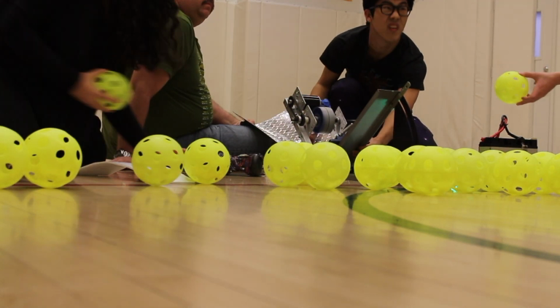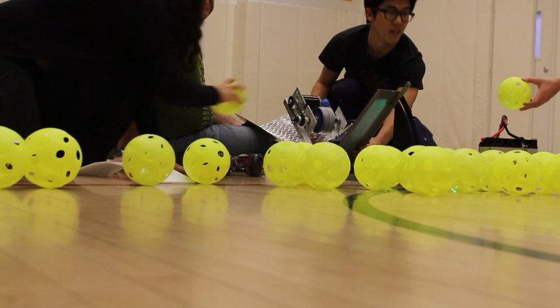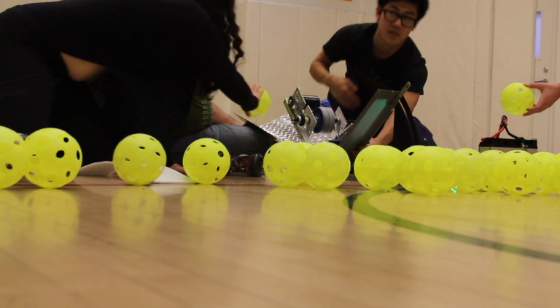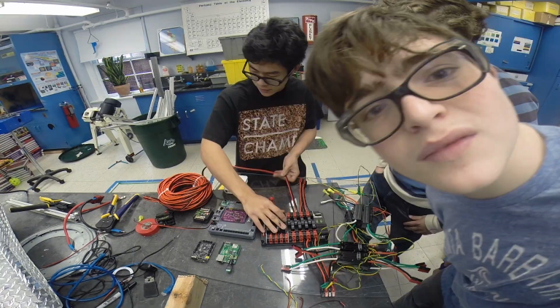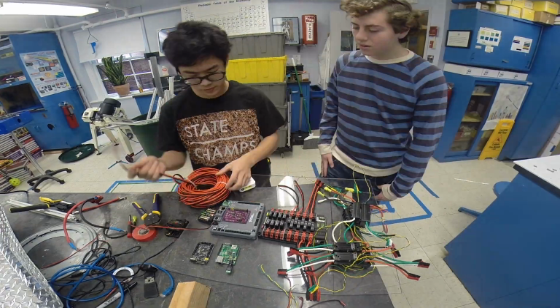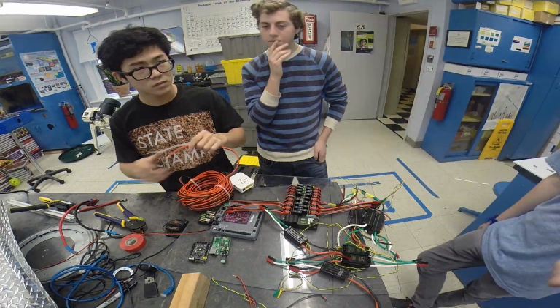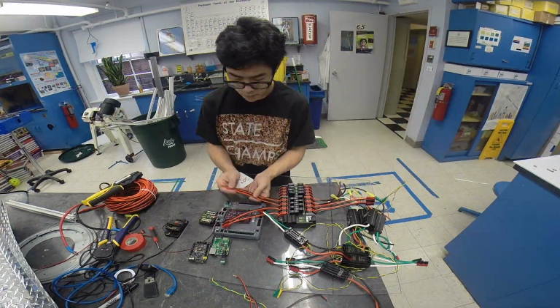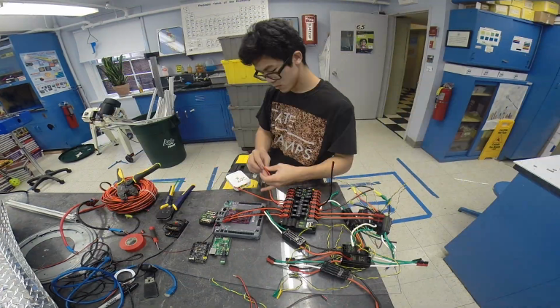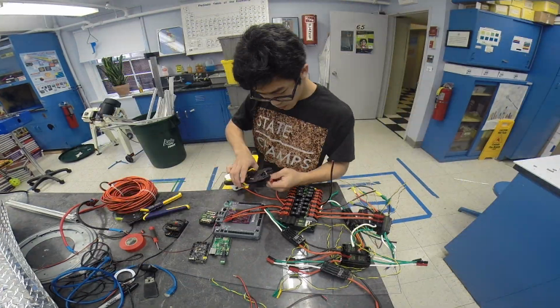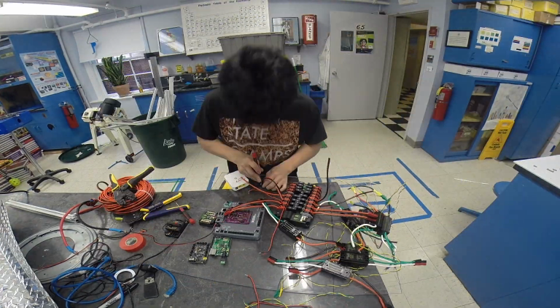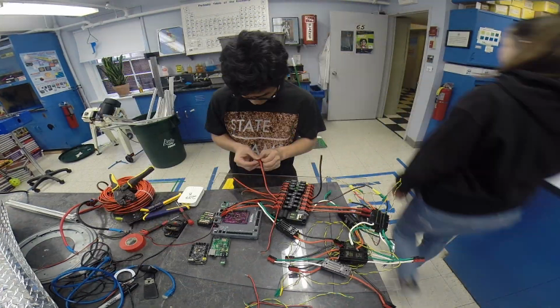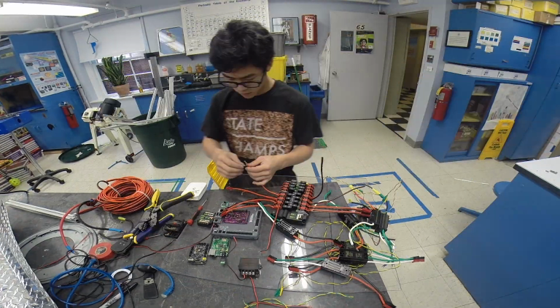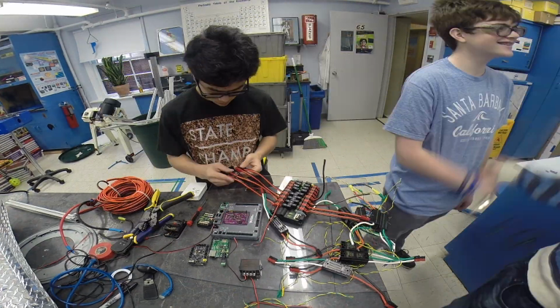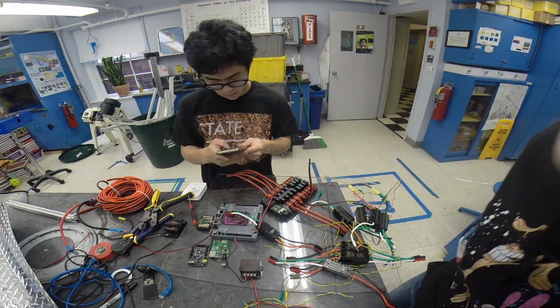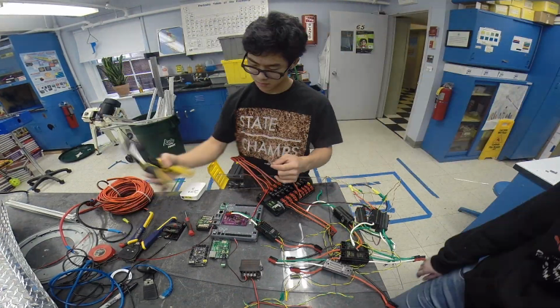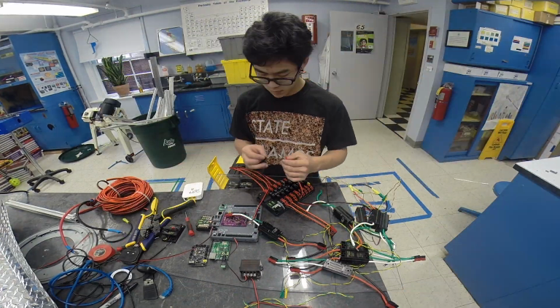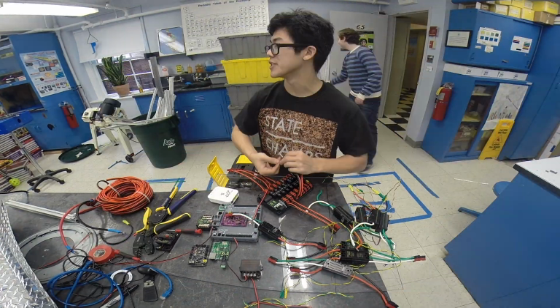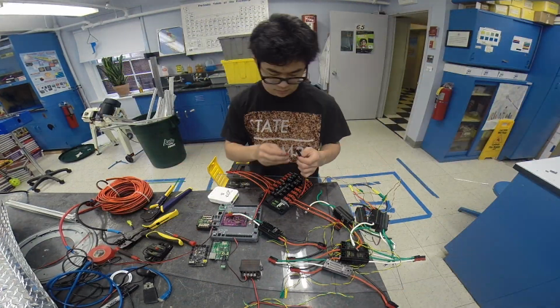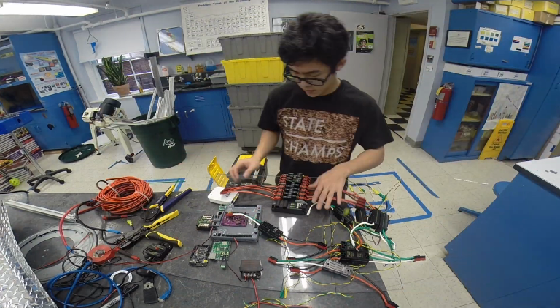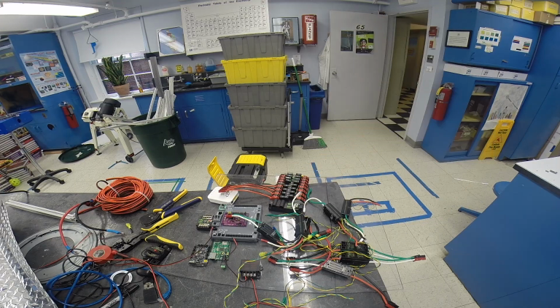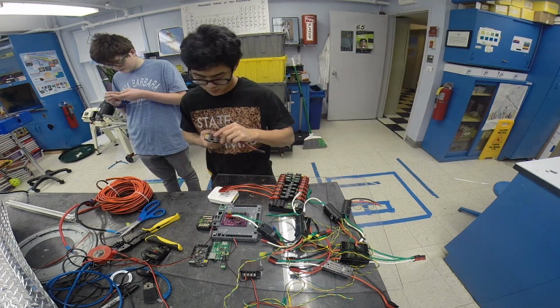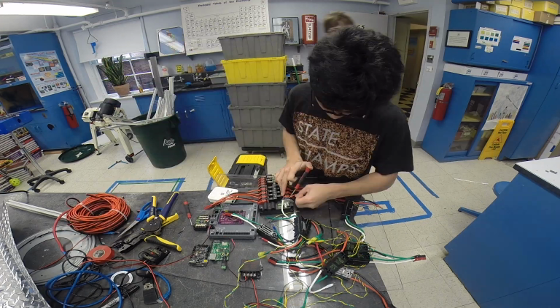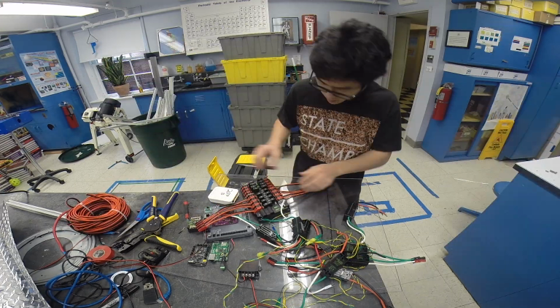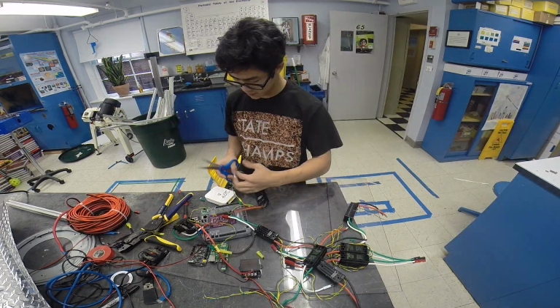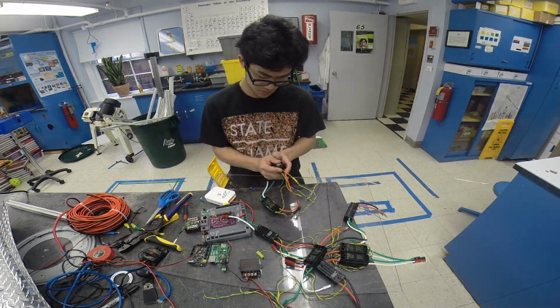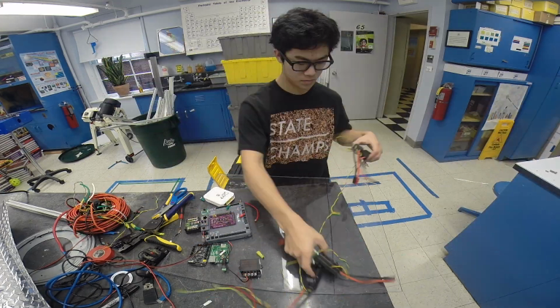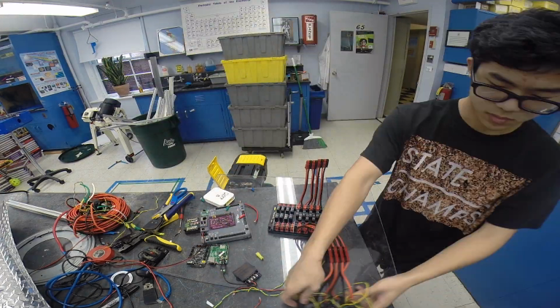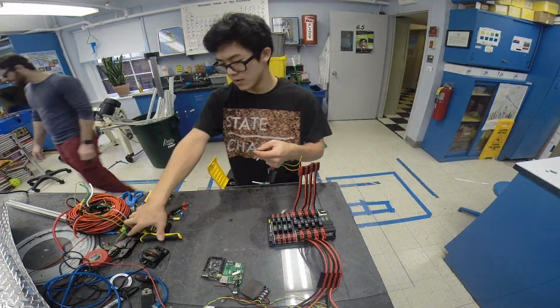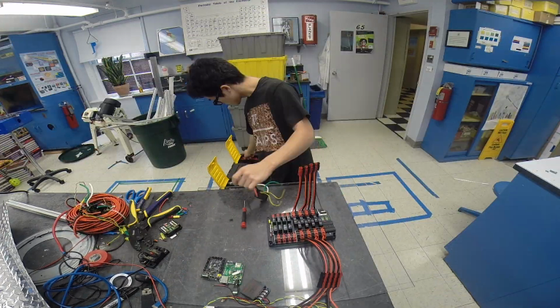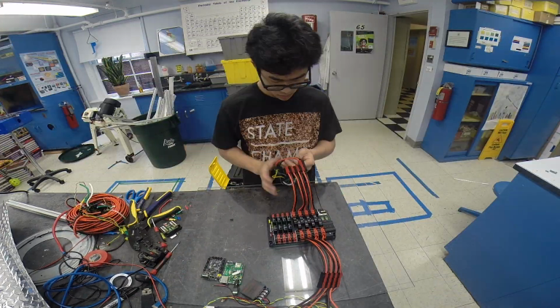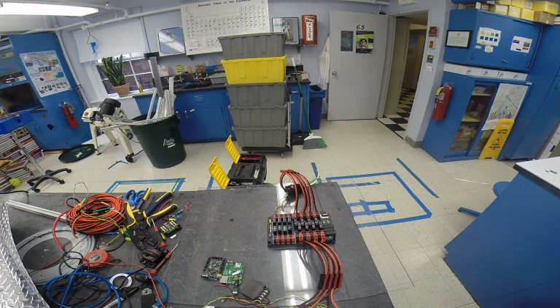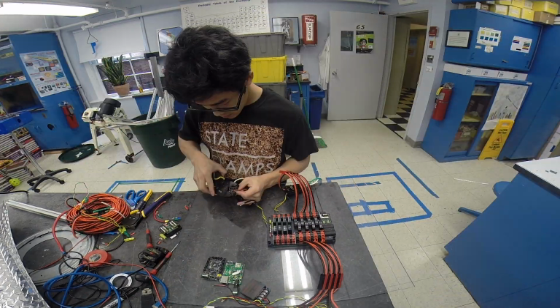Toward the end of the week, we designed a prototype shooter. Some team members came in on Saturday to make the final version of our gear grabber, and also worked on a vertical electrical board.